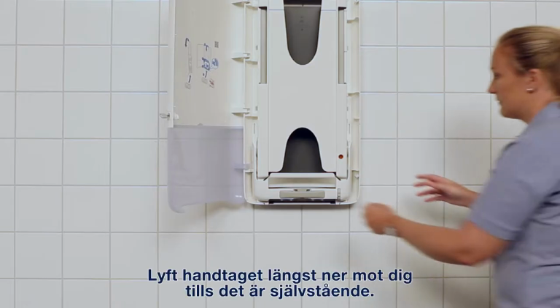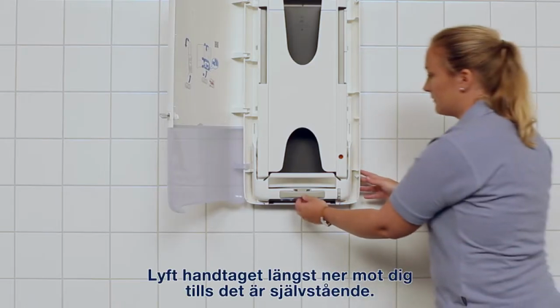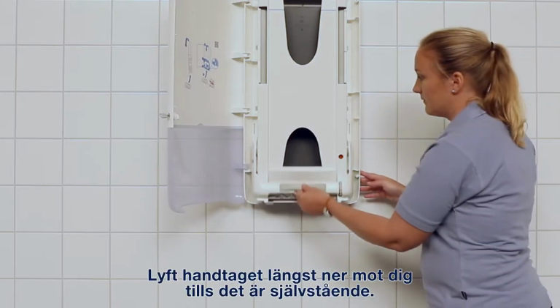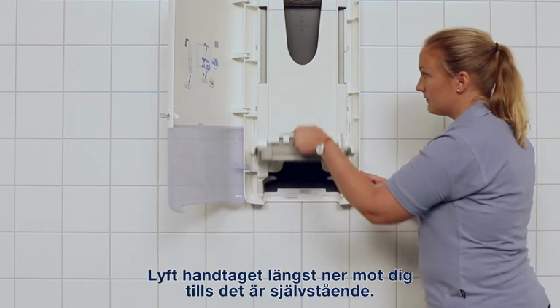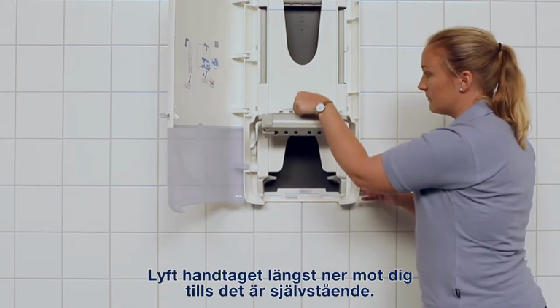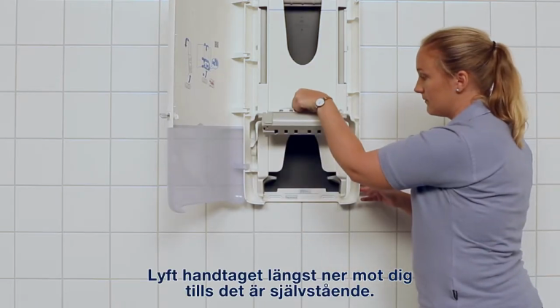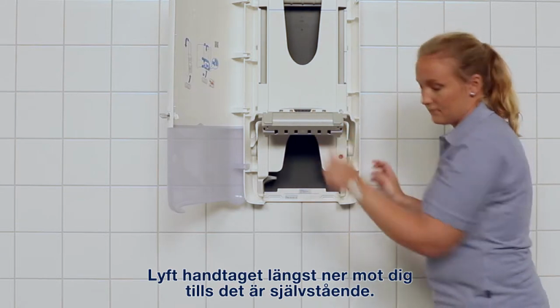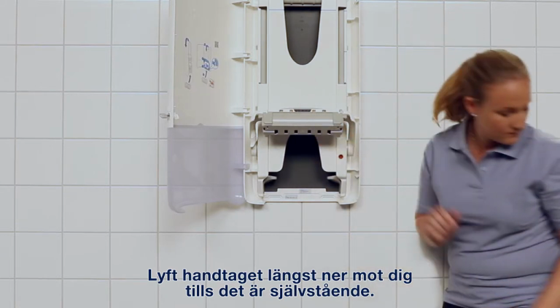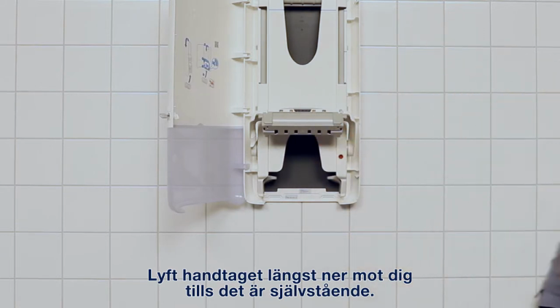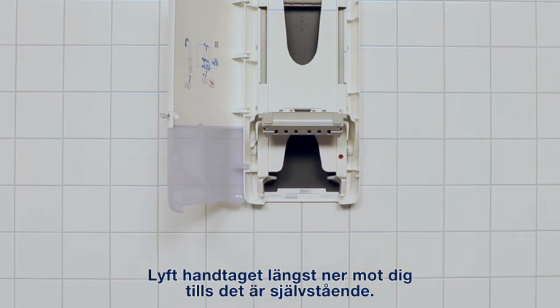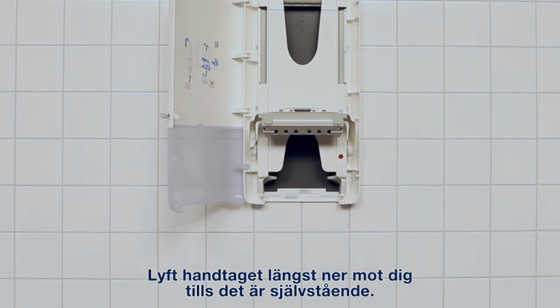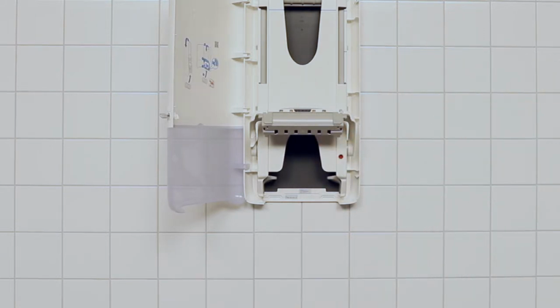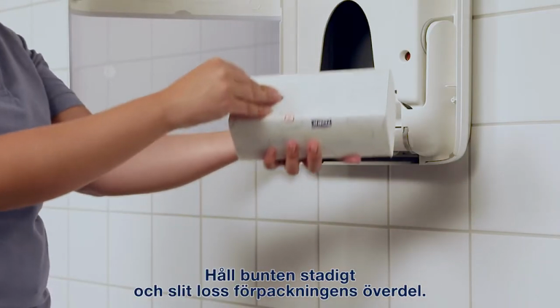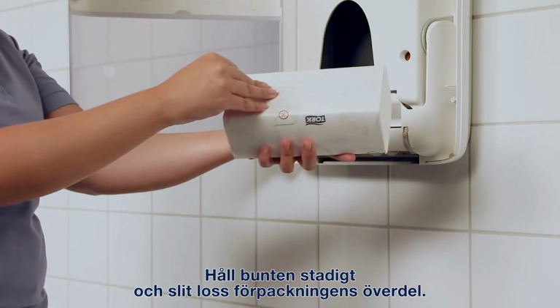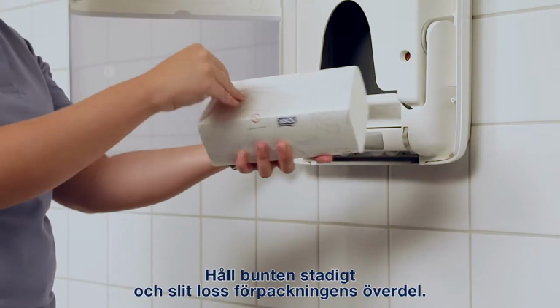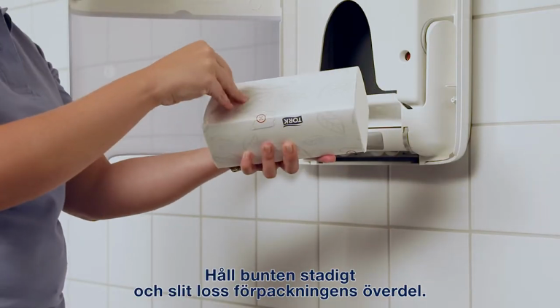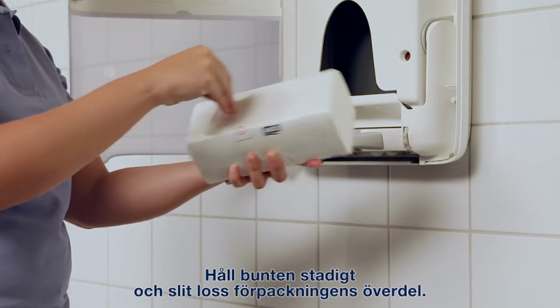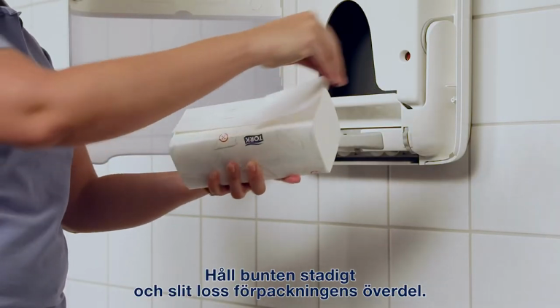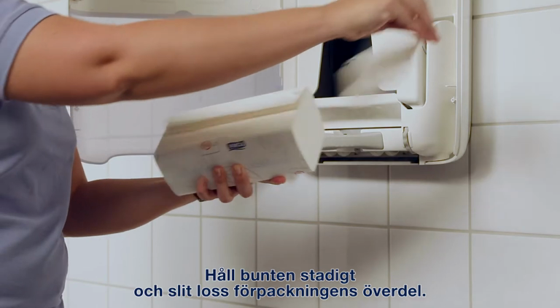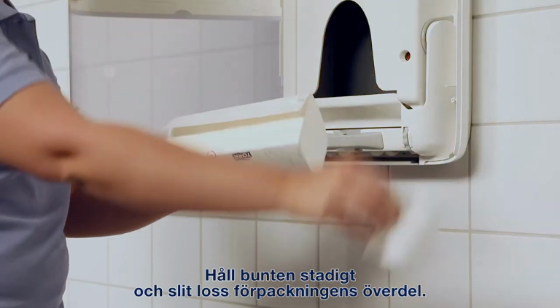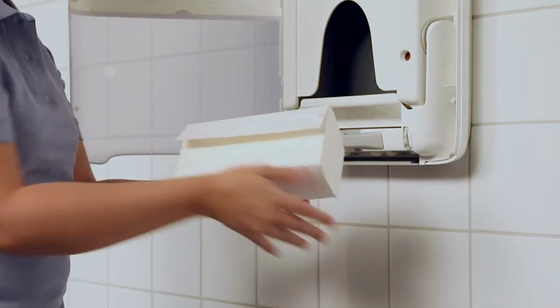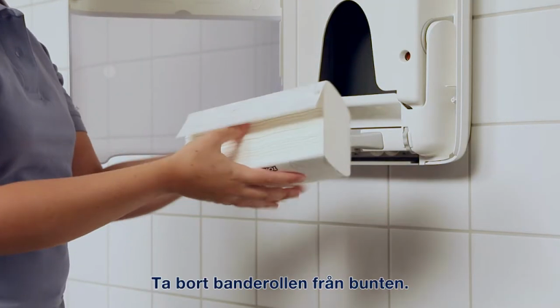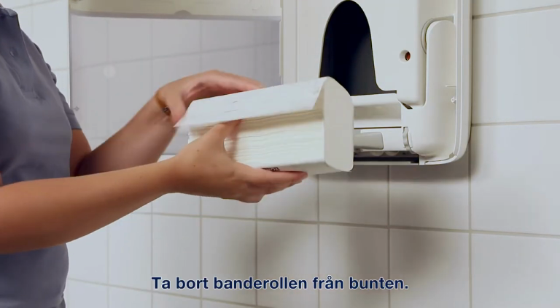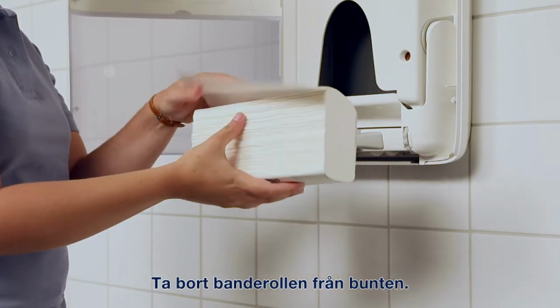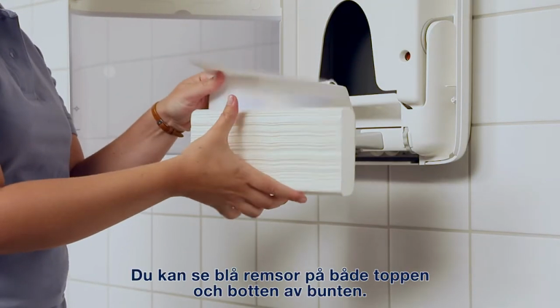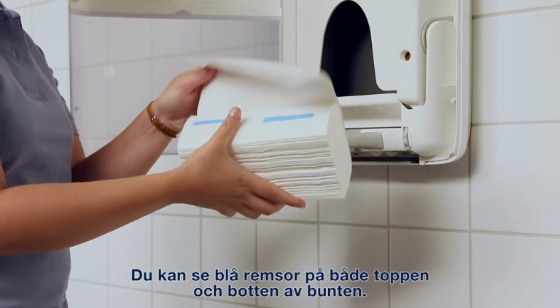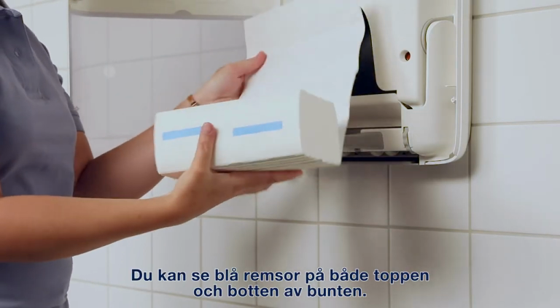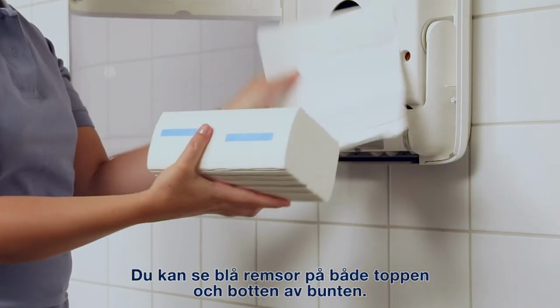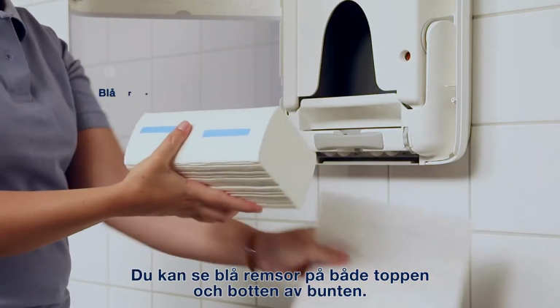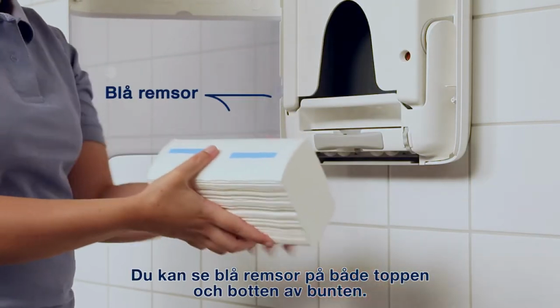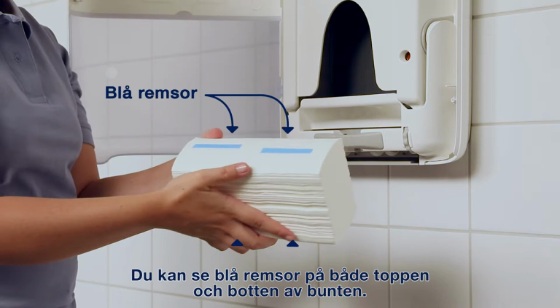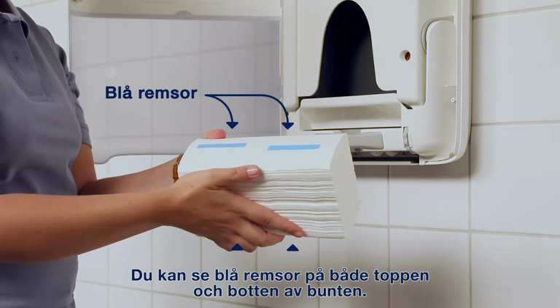Lift the handle at the bottom towards you until it's able to stand alone. Hold the bundle firmly and tear off the top of the packaging. Remove the bundle wrap and you'll see blue strips on both the top and the bottom of the bundle.